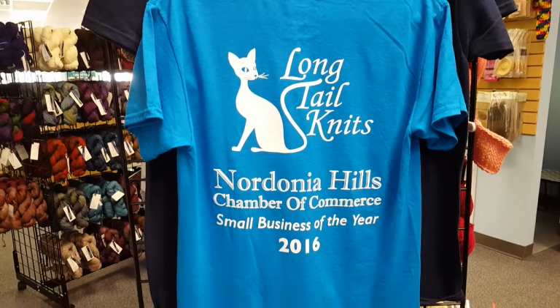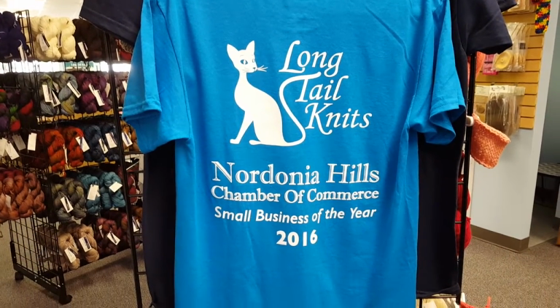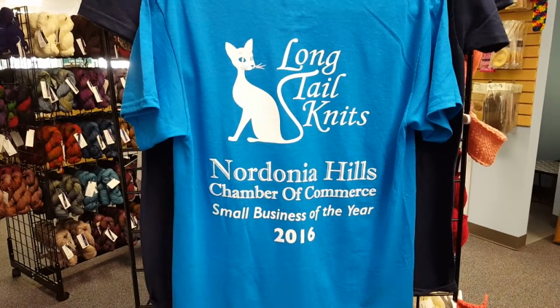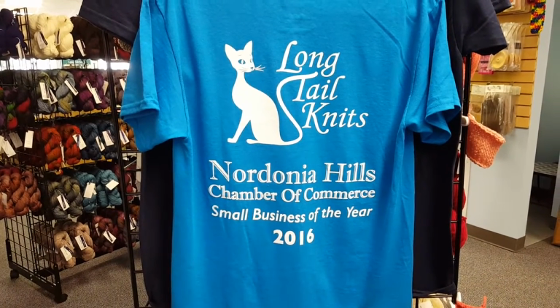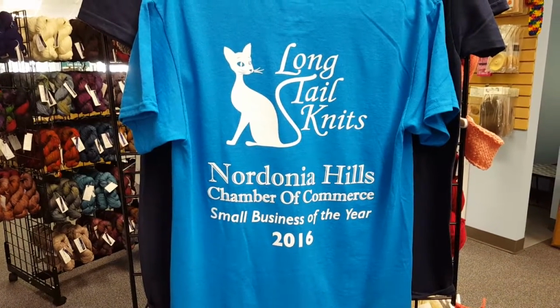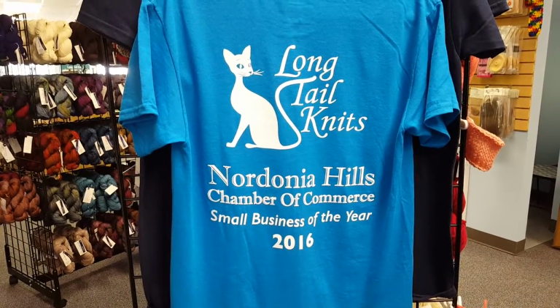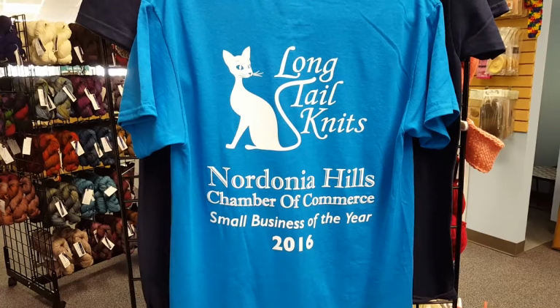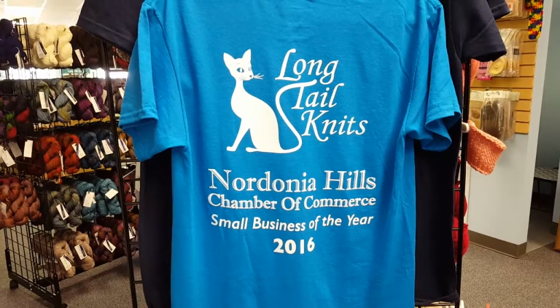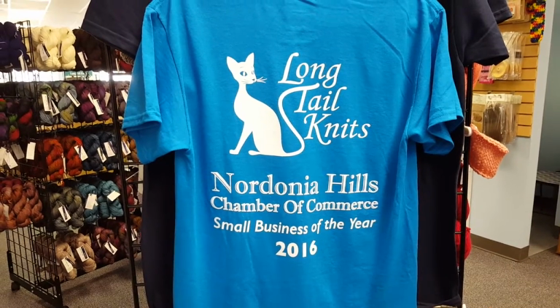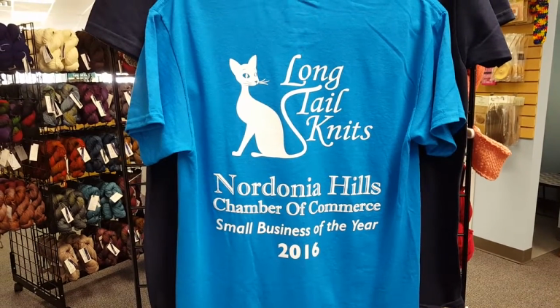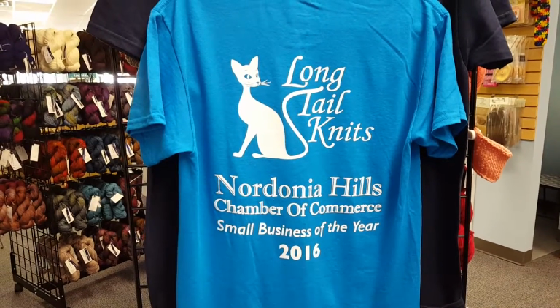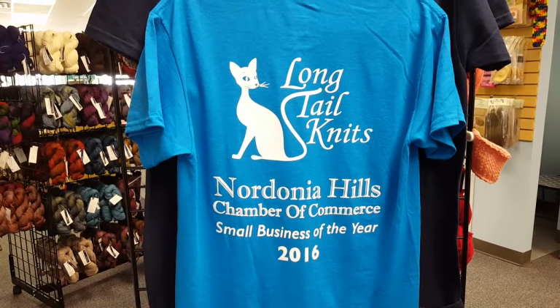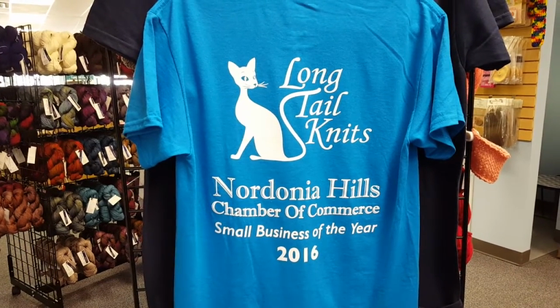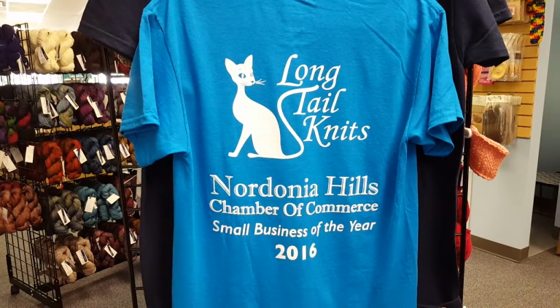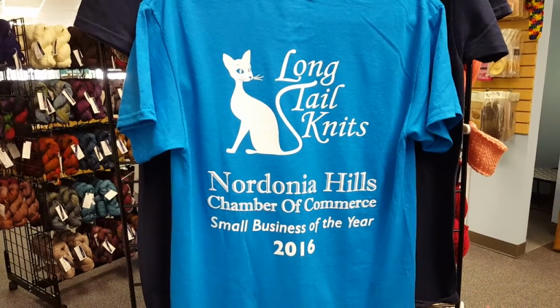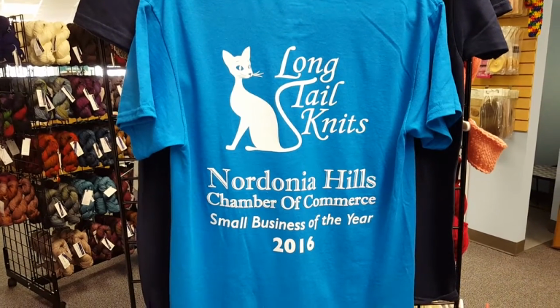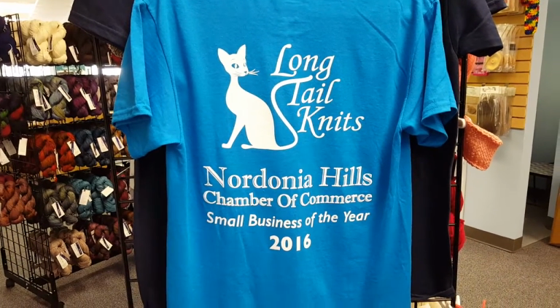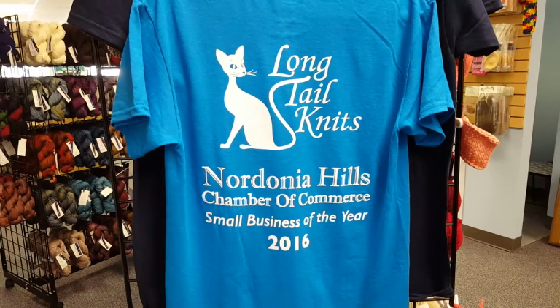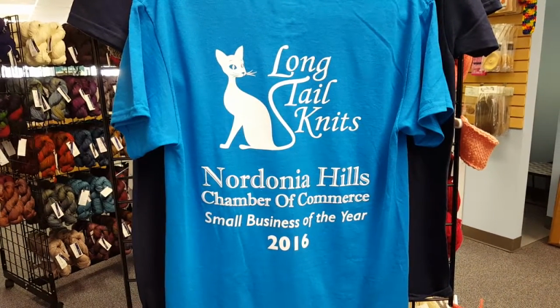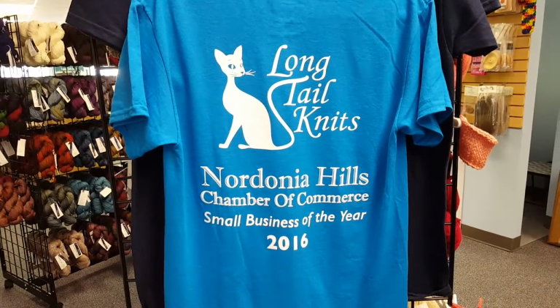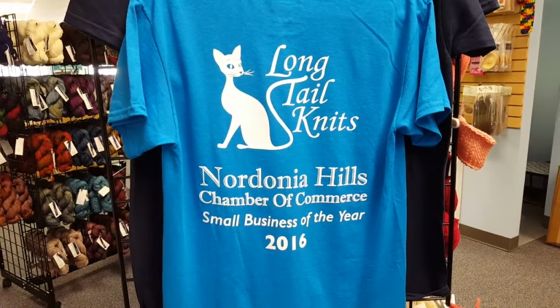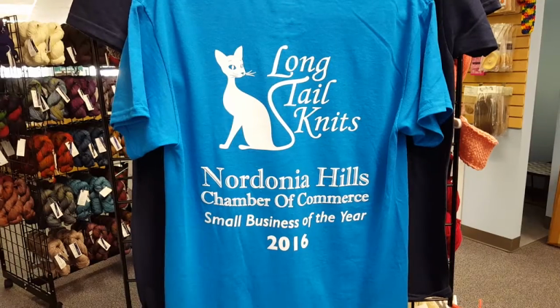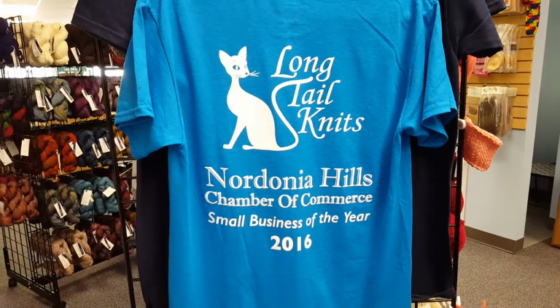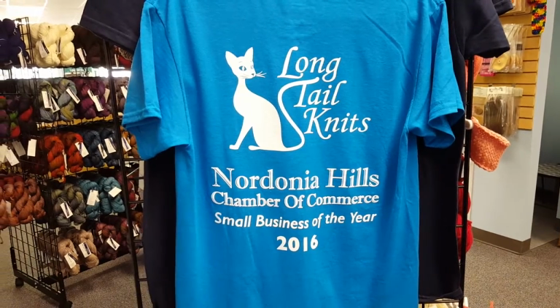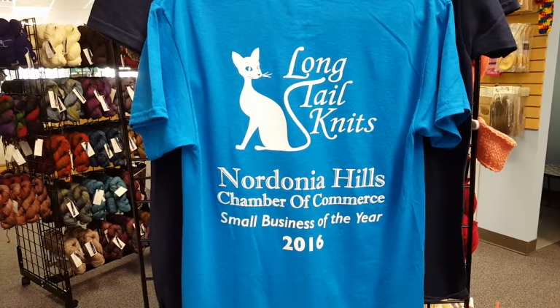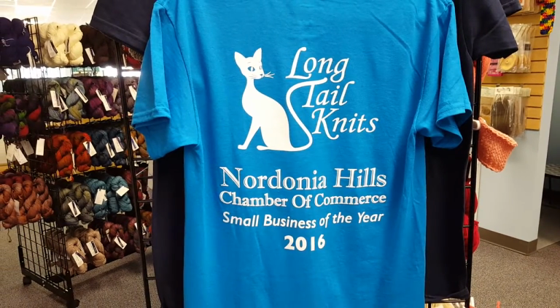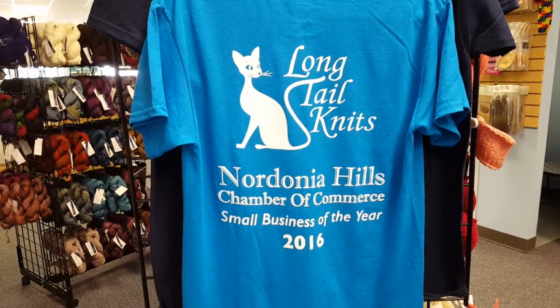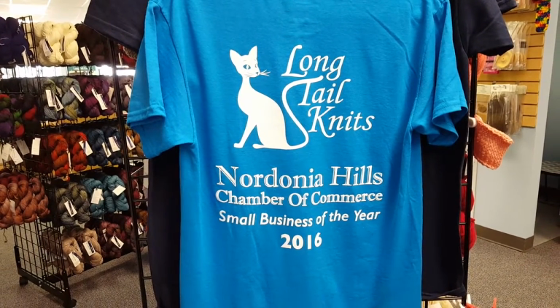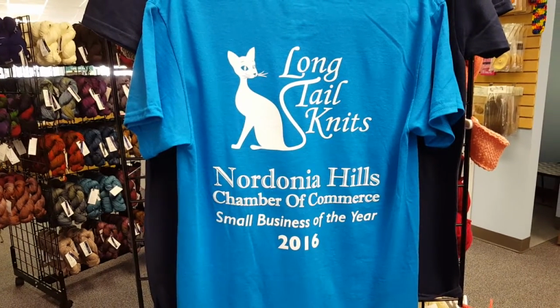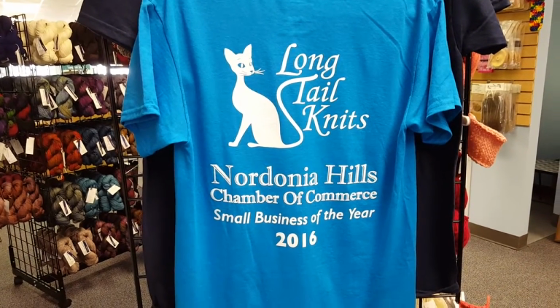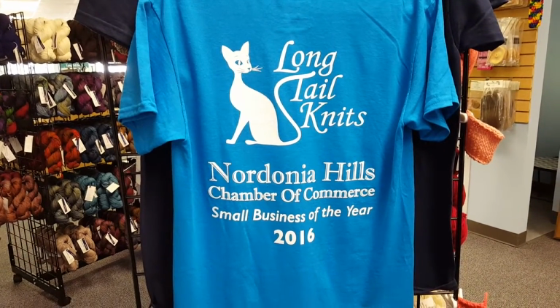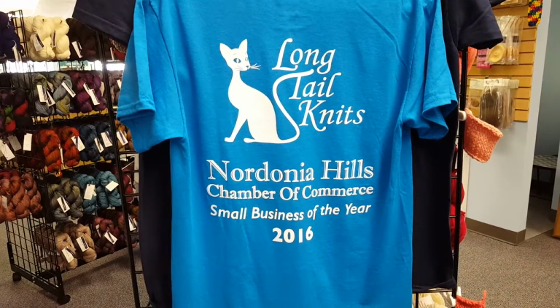It has been a wonderful six-month ride and something that I will never forget. These t-shirts are available in the store, and I just wanted to show you those.